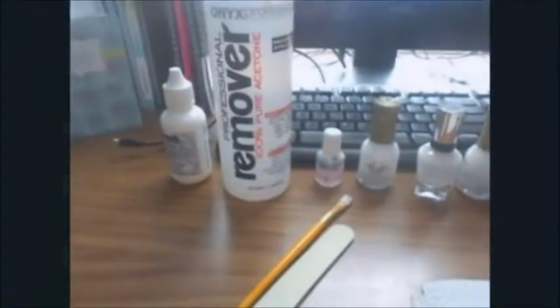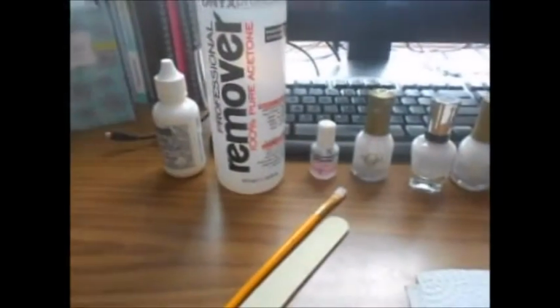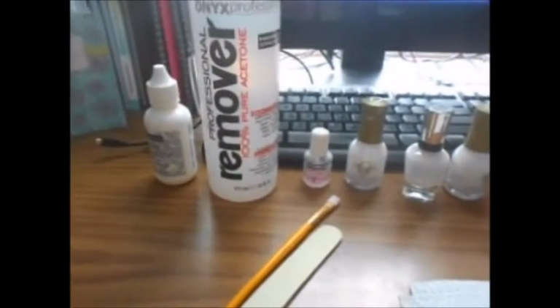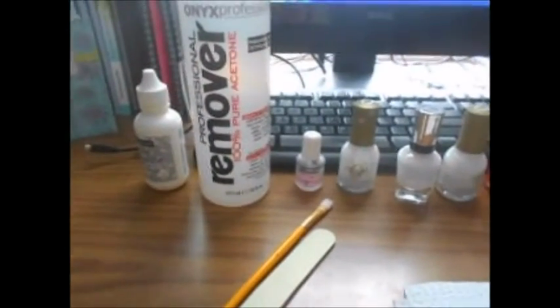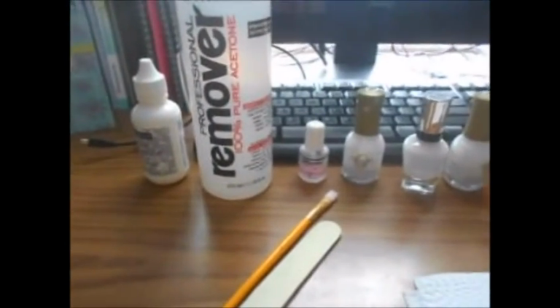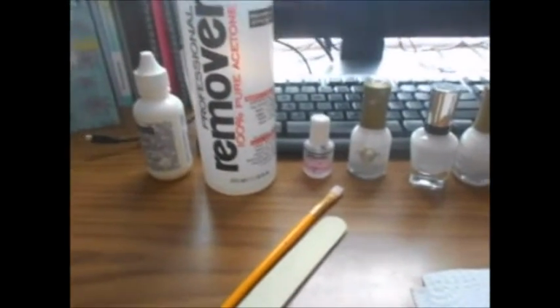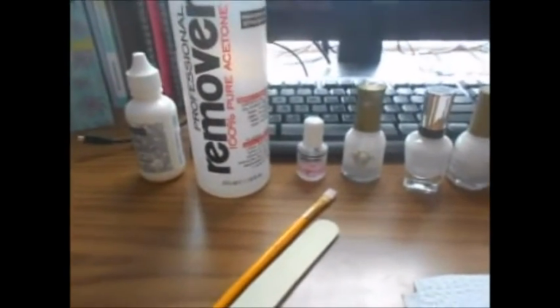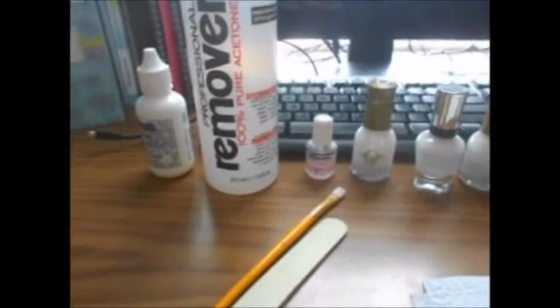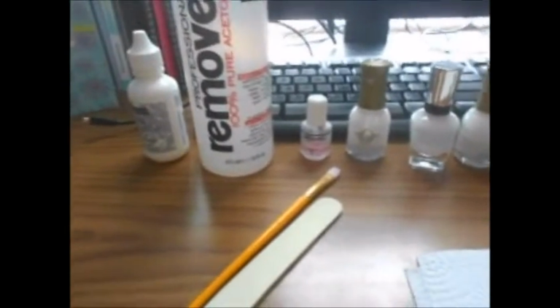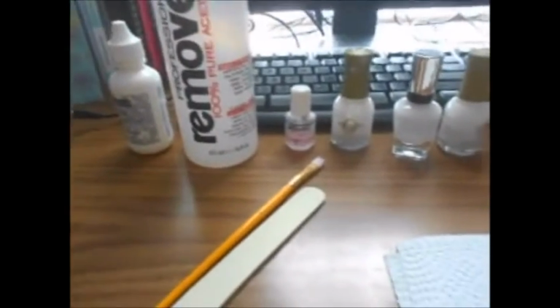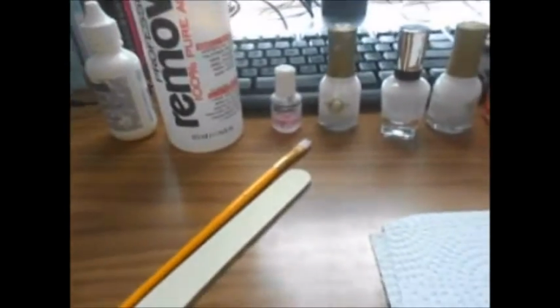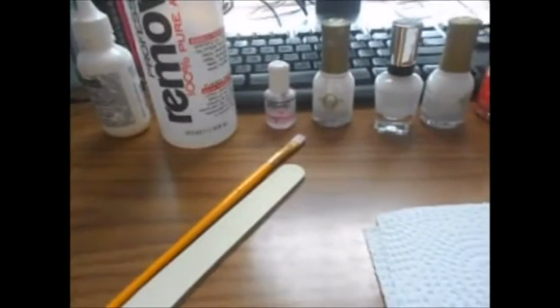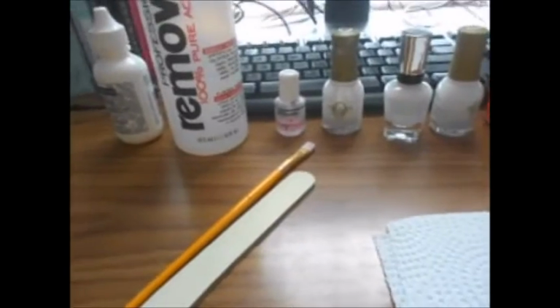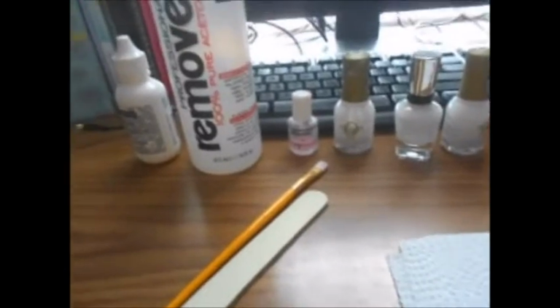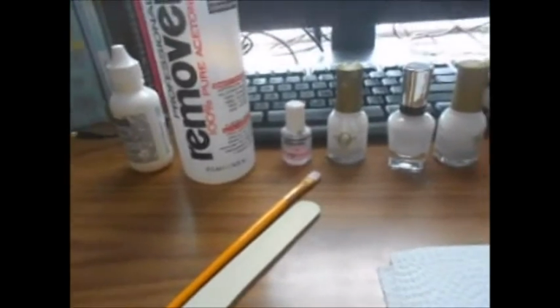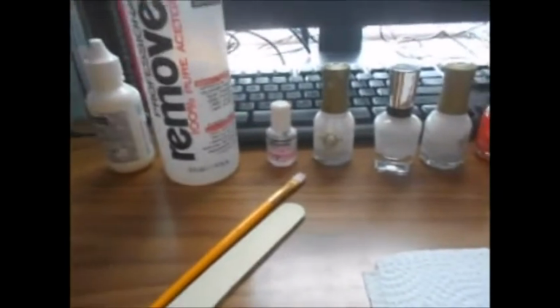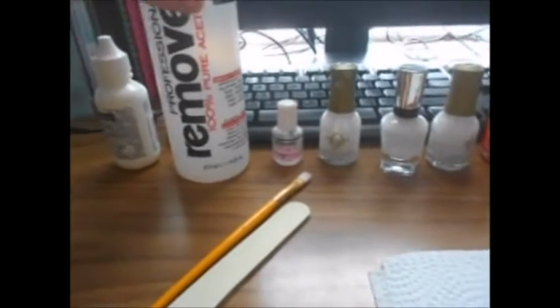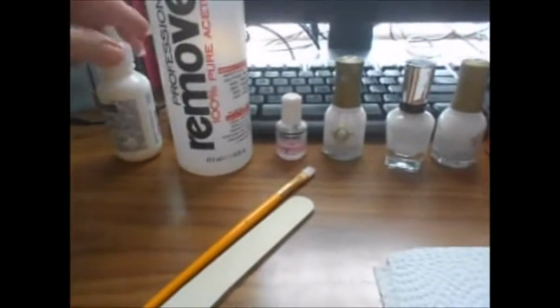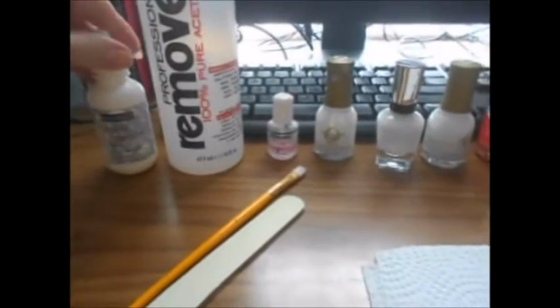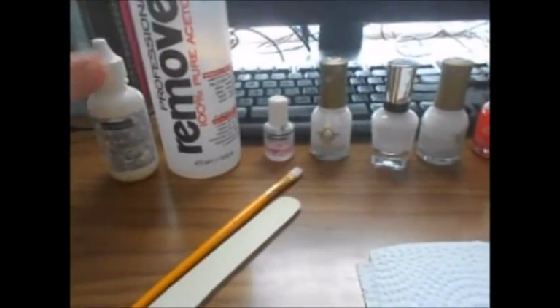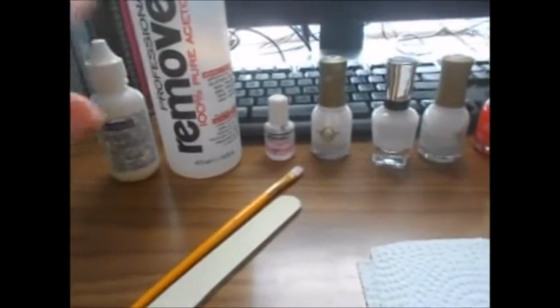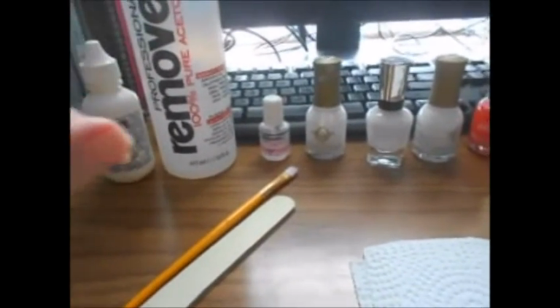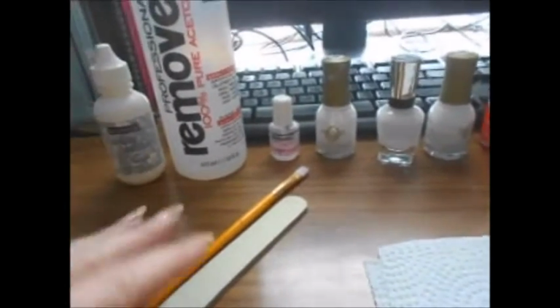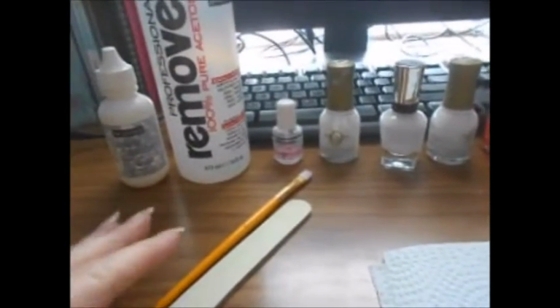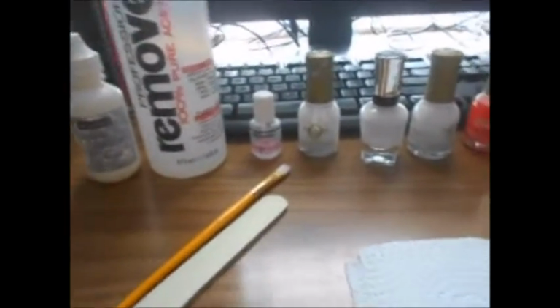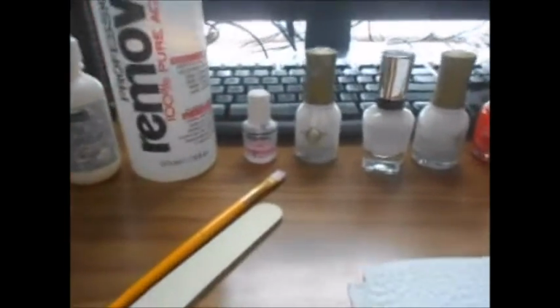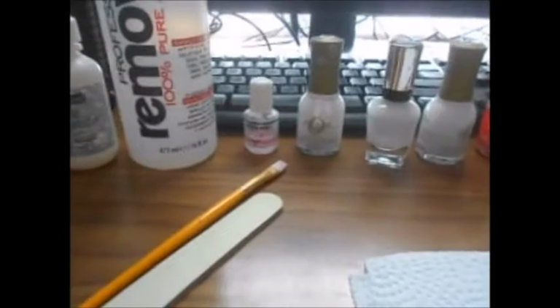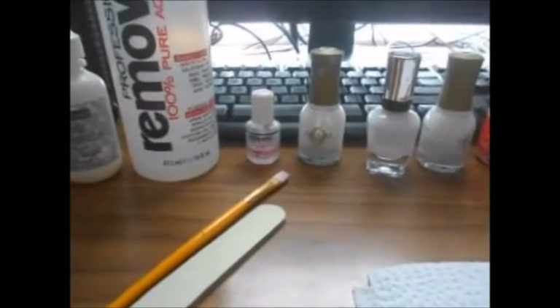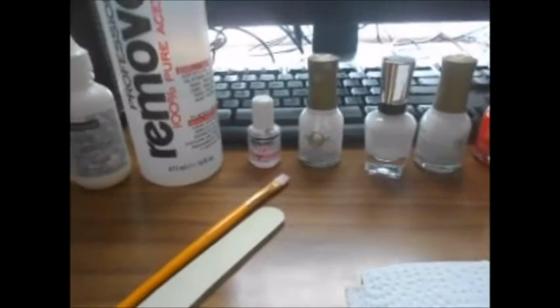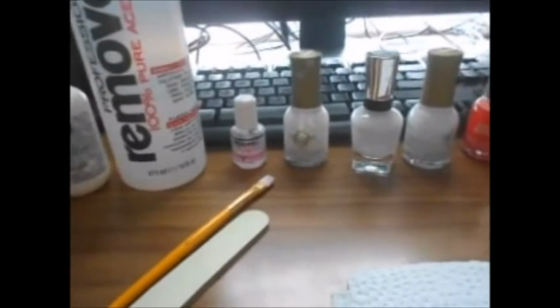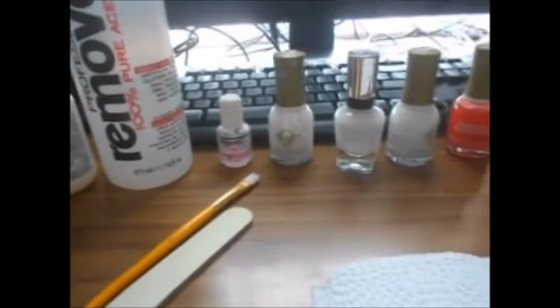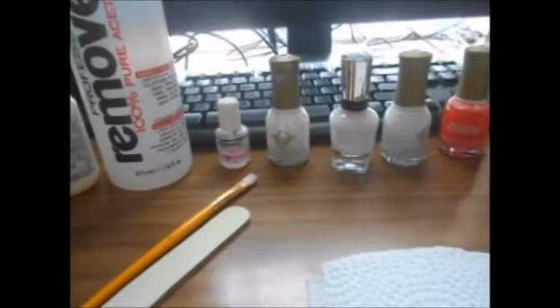Hi everyone, this is Jeanne. Welcome to my channel. I am going to attempt to show you how I do my nails when I put a French look on my nails.